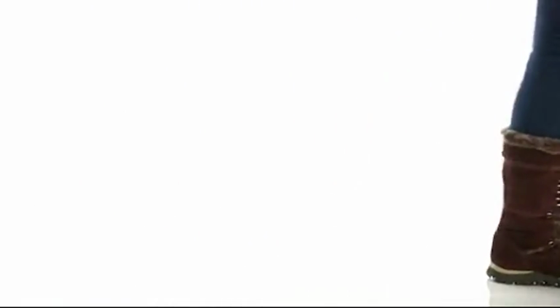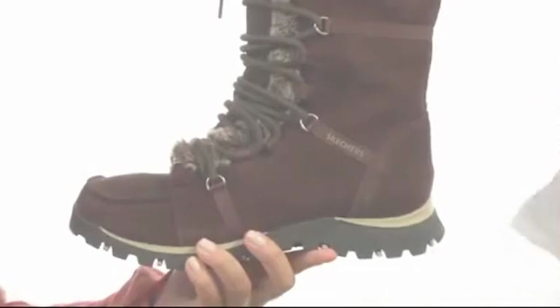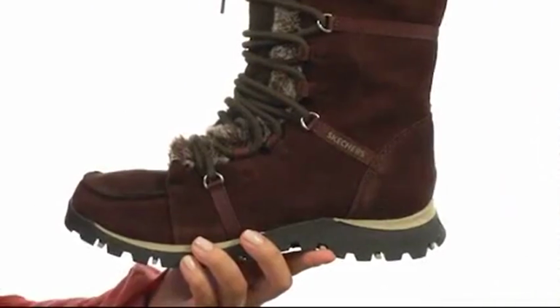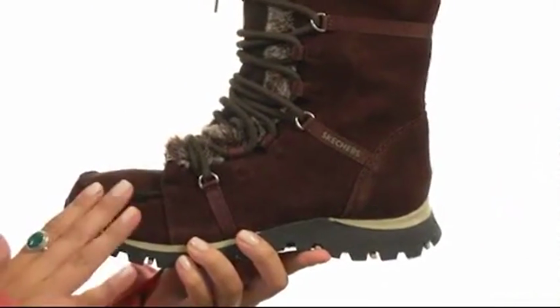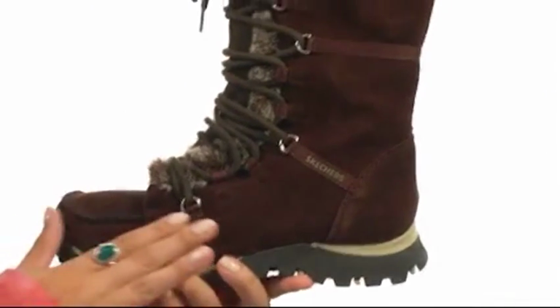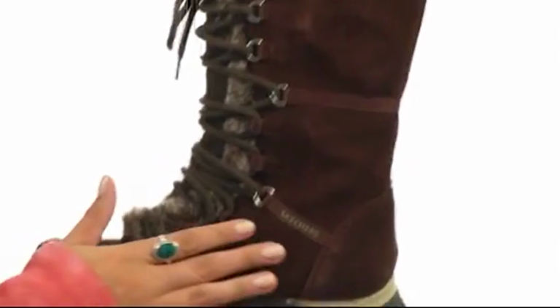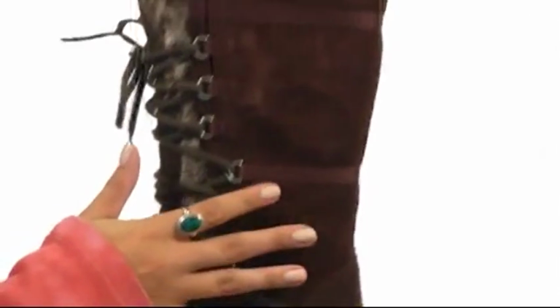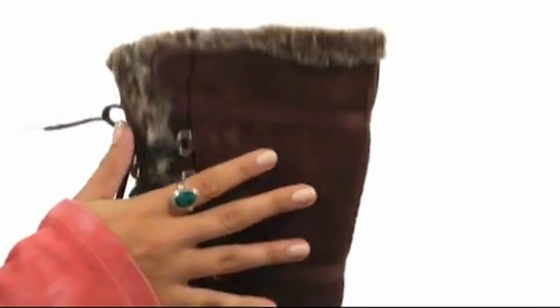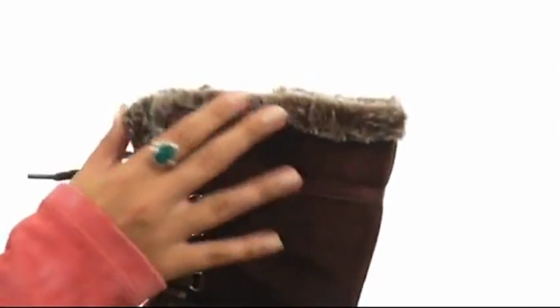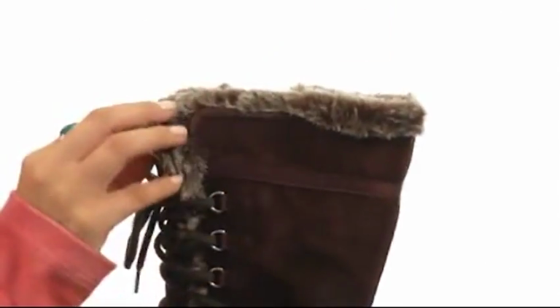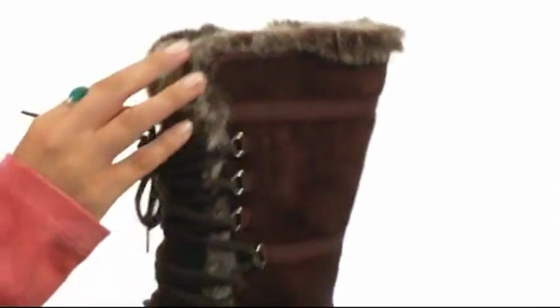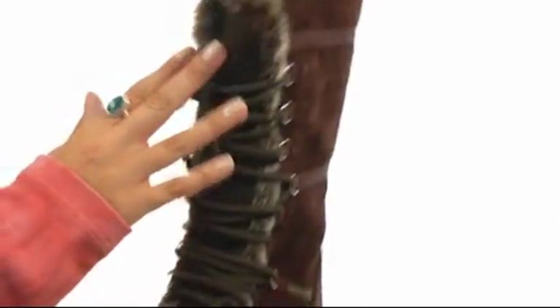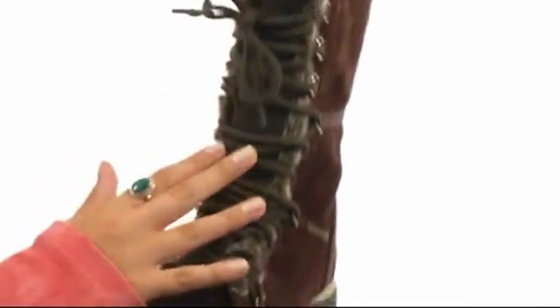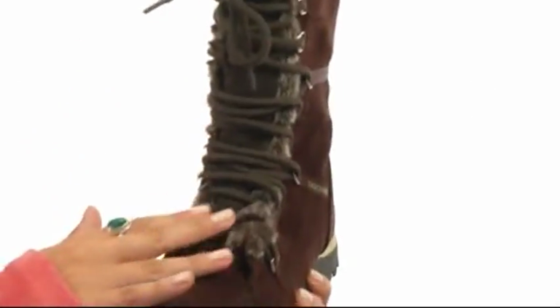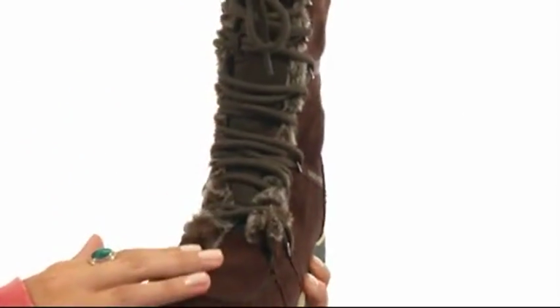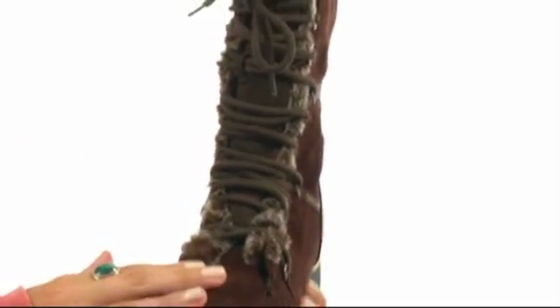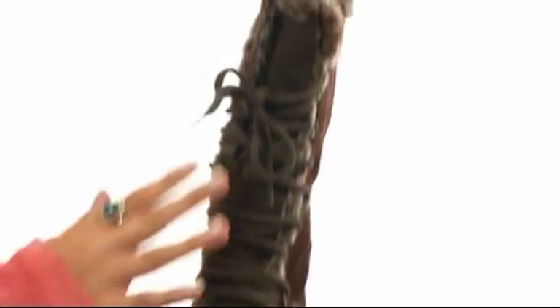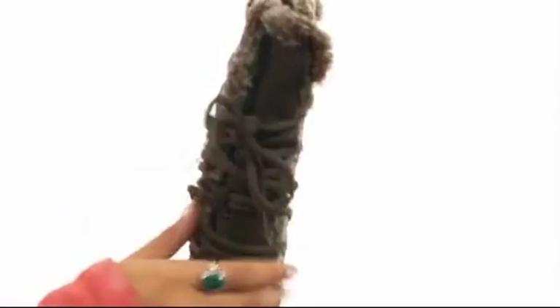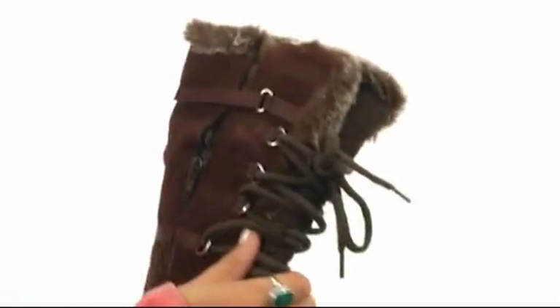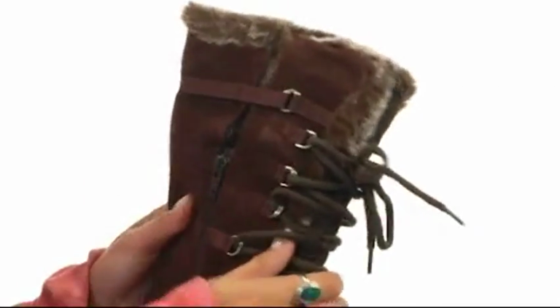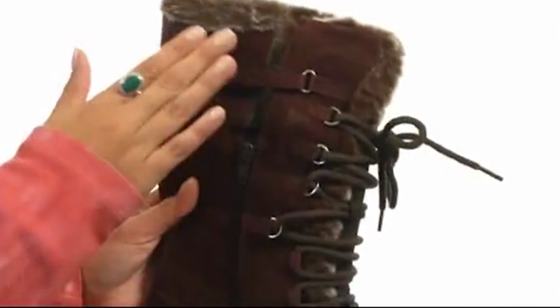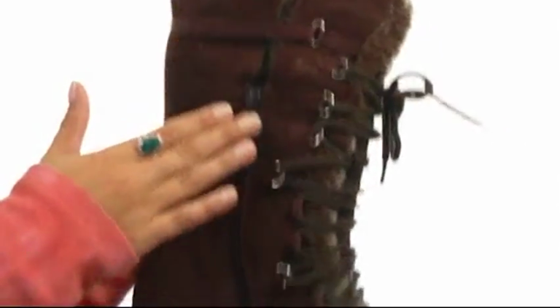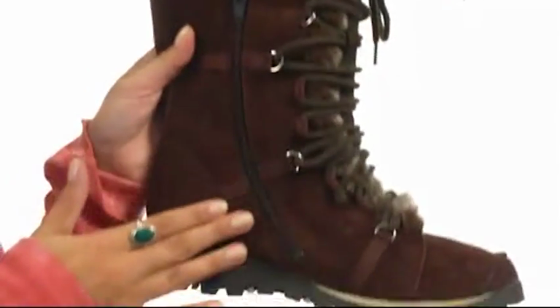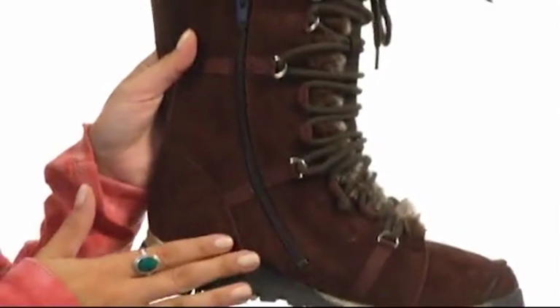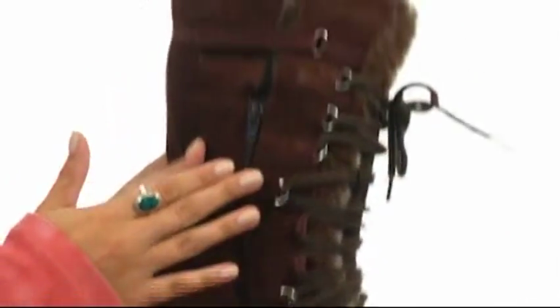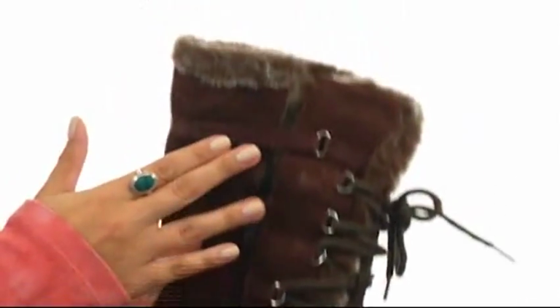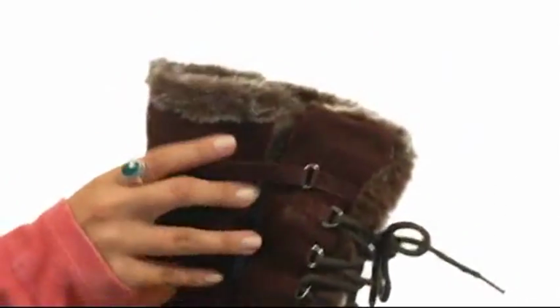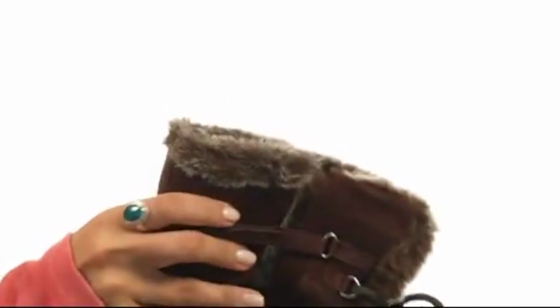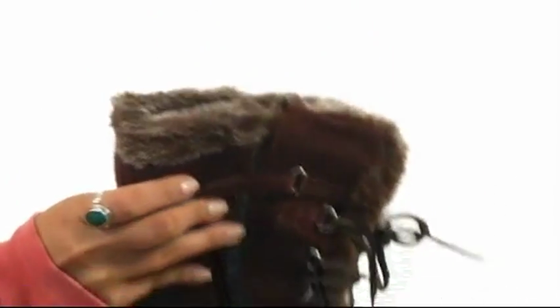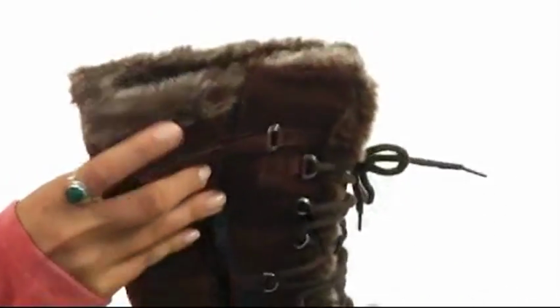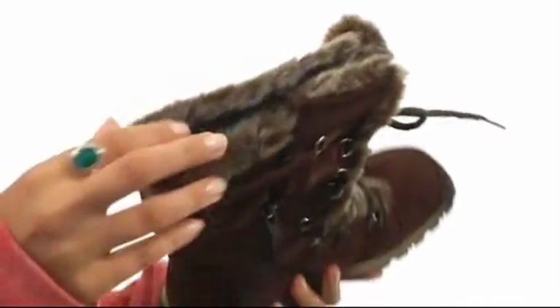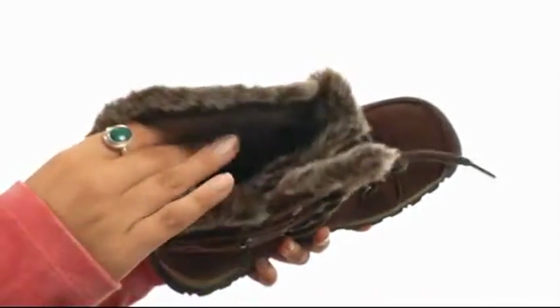Here we have this awesome suede upper with a wonderful faux fur trim. There's a full lace-up closure for a secure yet adjustable fit, but also a nice side zip for easy on-off wear.